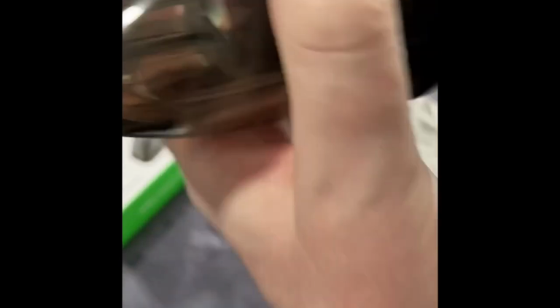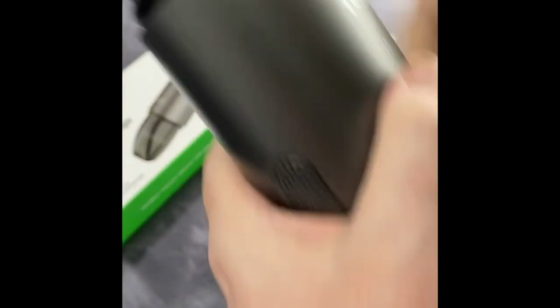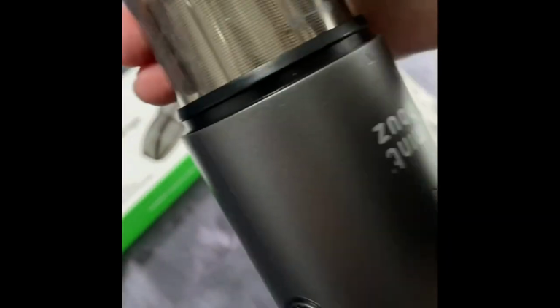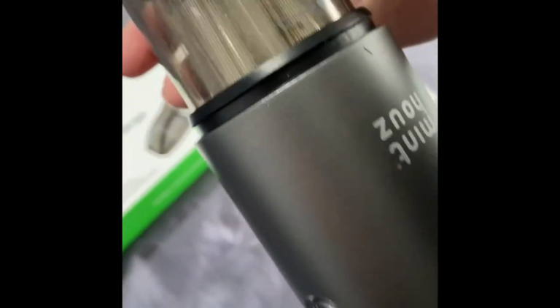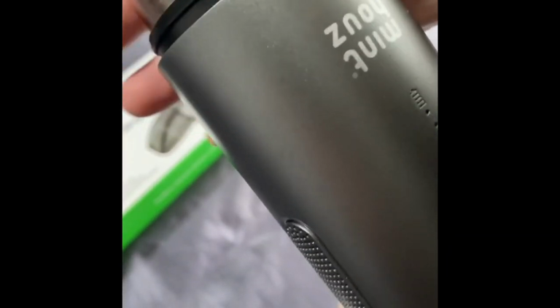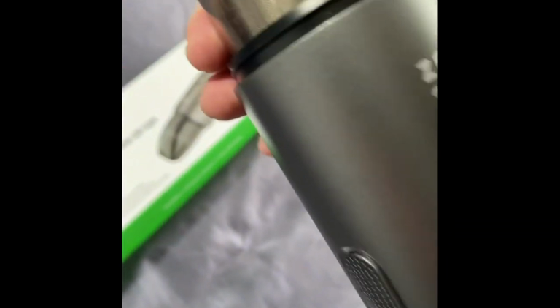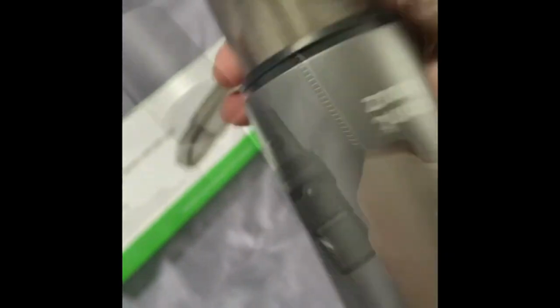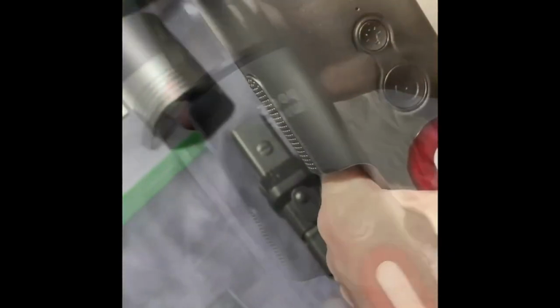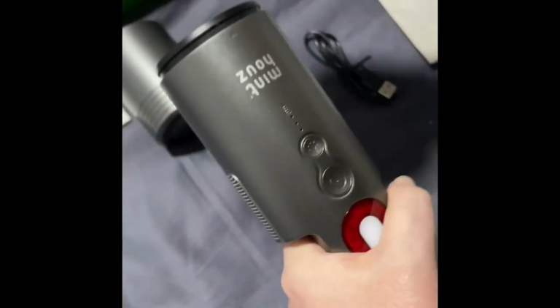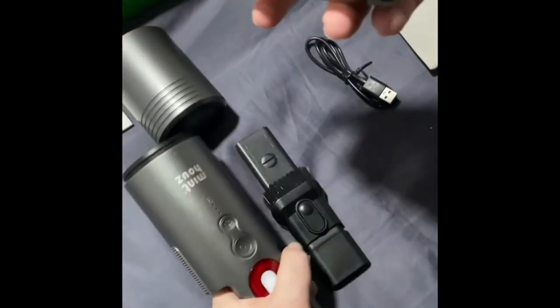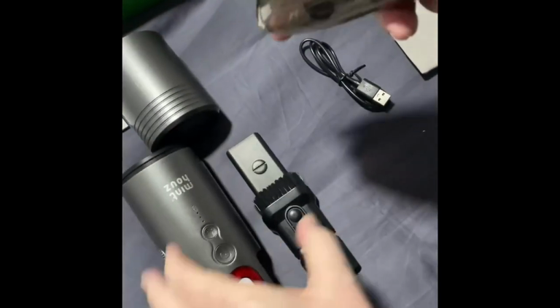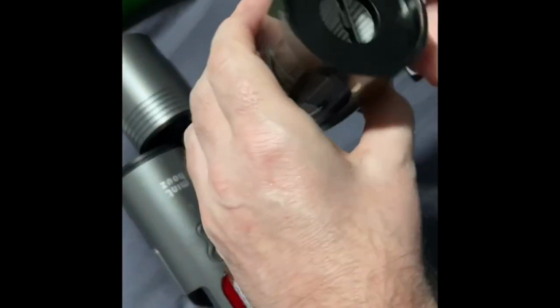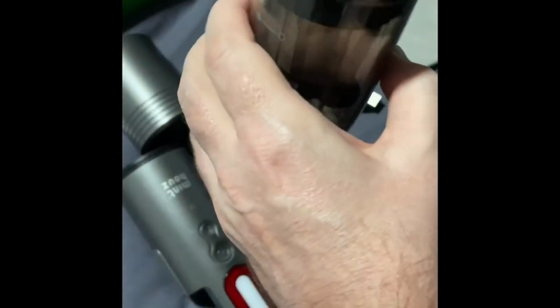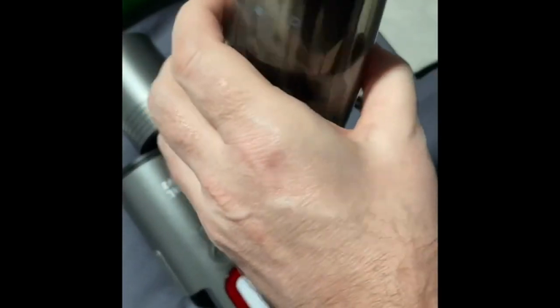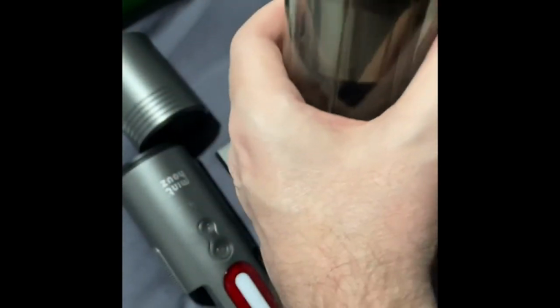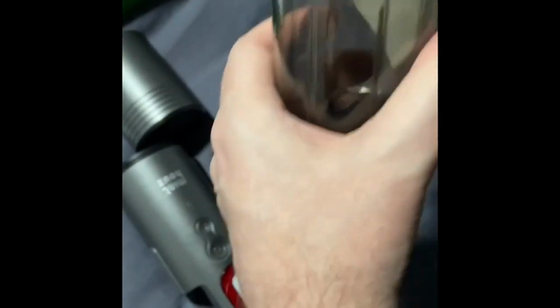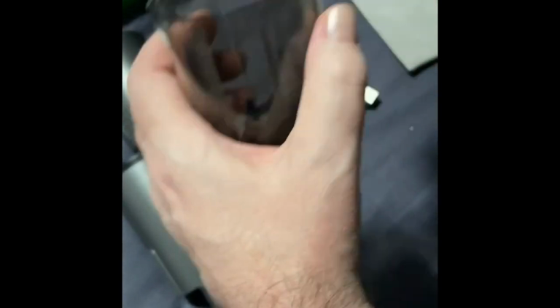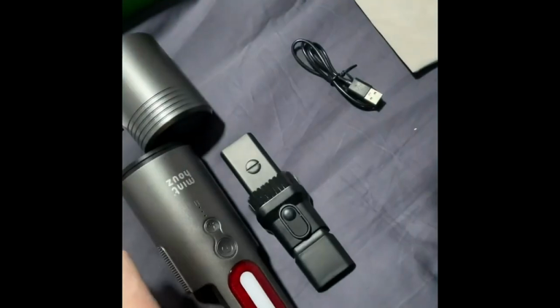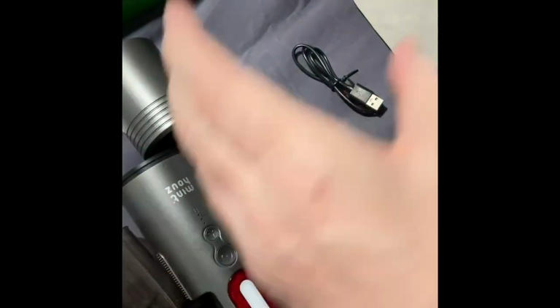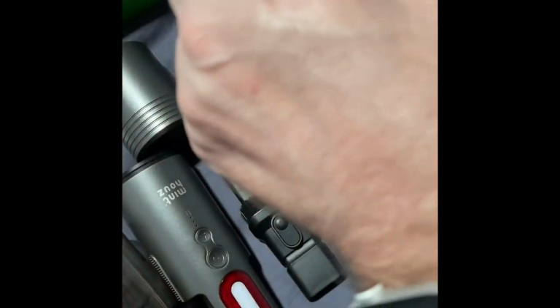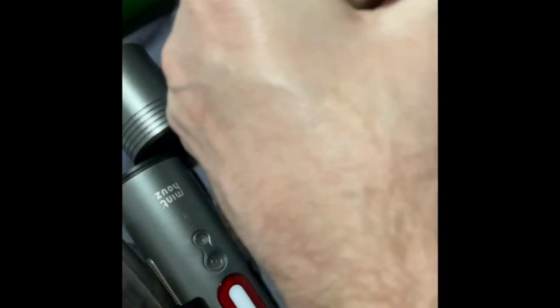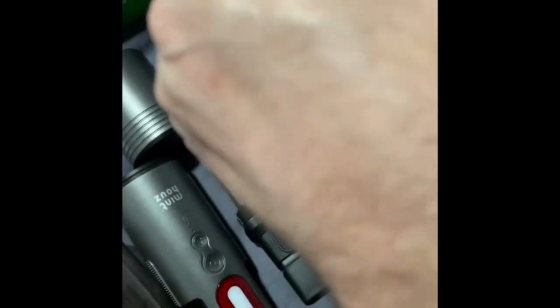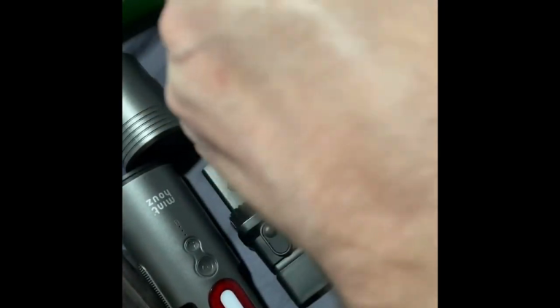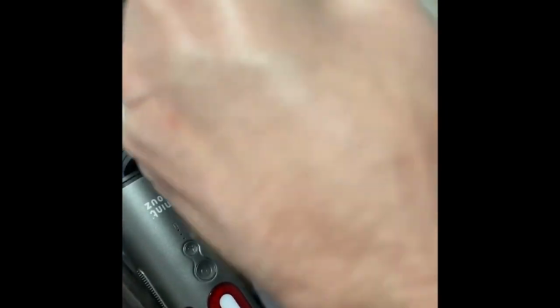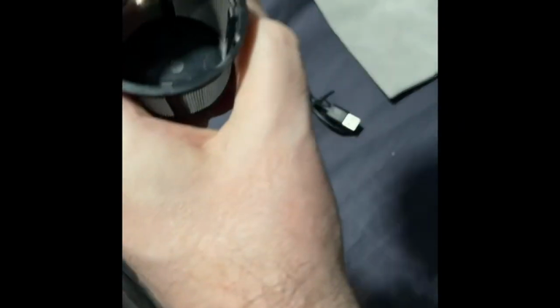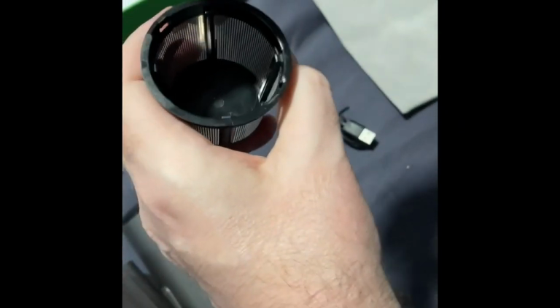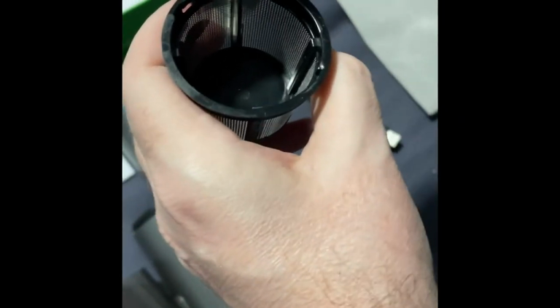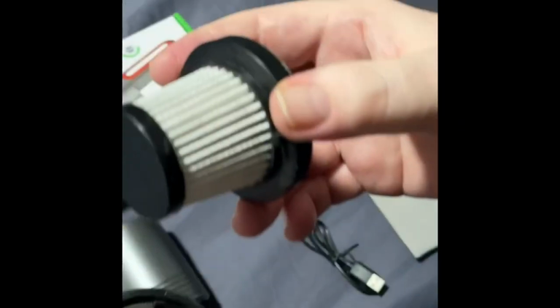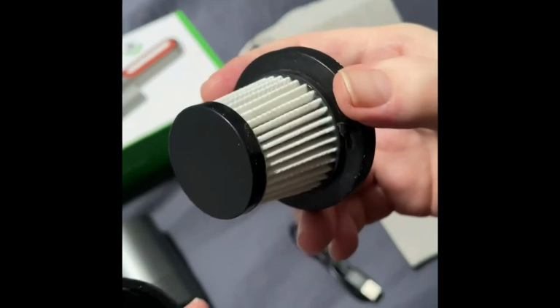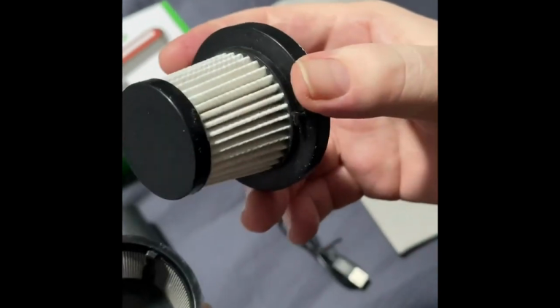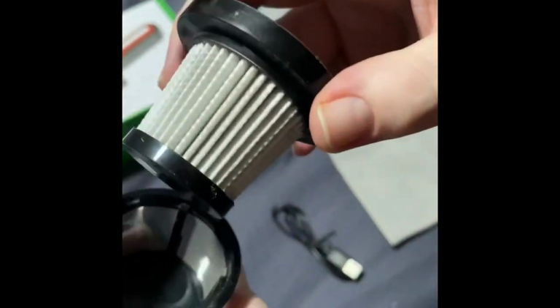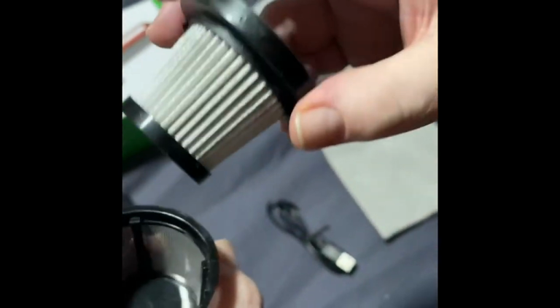That simply just twists anti-clockwise. Inside you've obviously got your collector, then you've got your filter, then it twists and then you've got your filter, so you can clean it nice and easily as well.